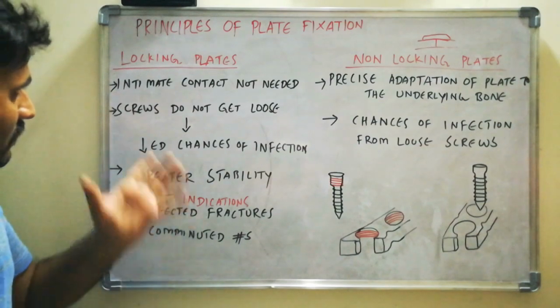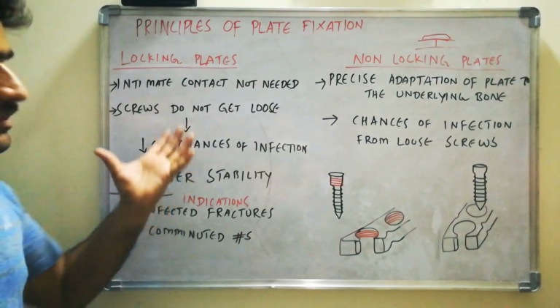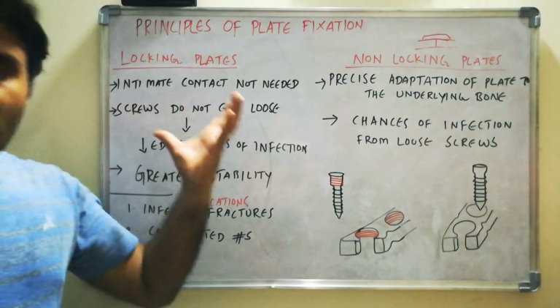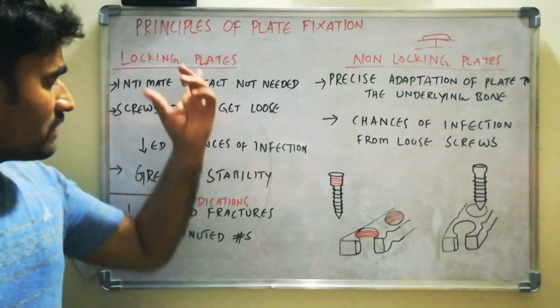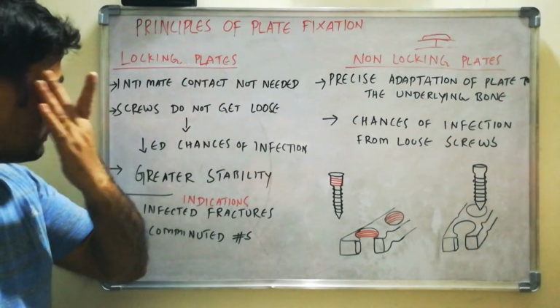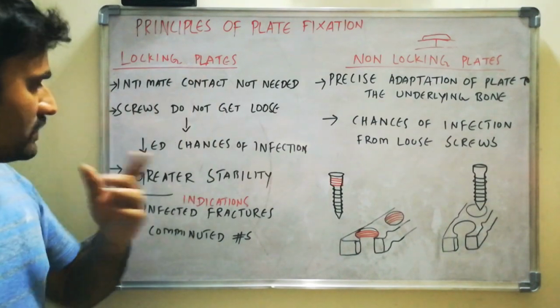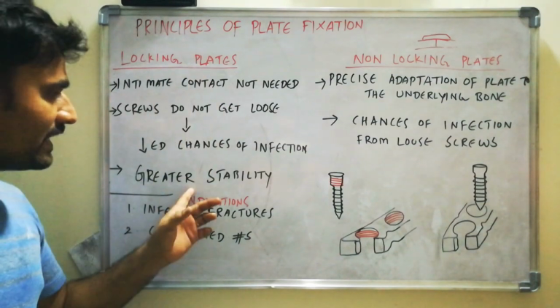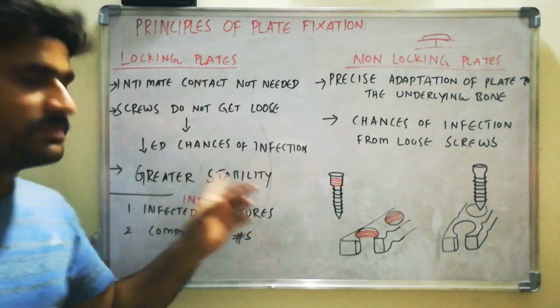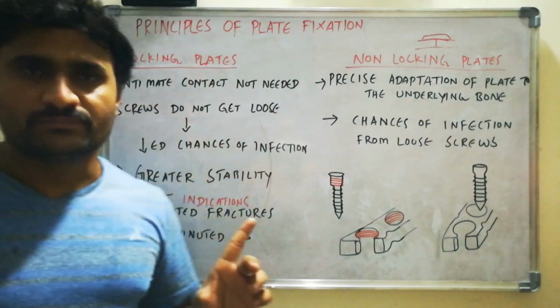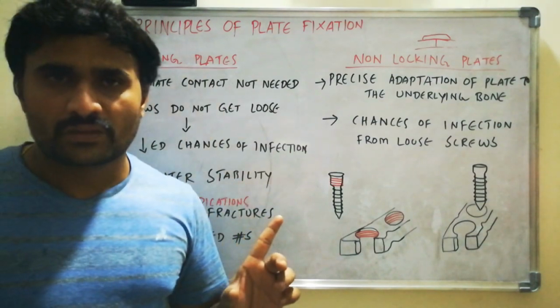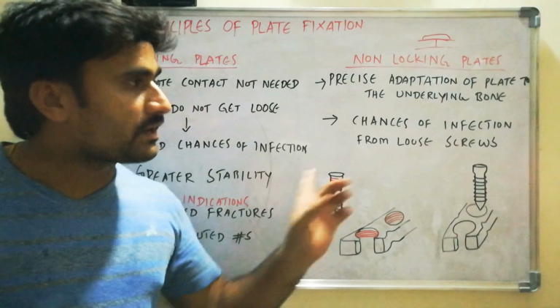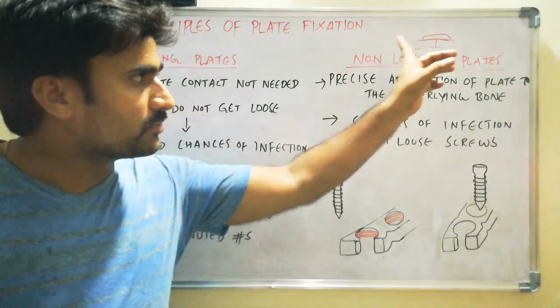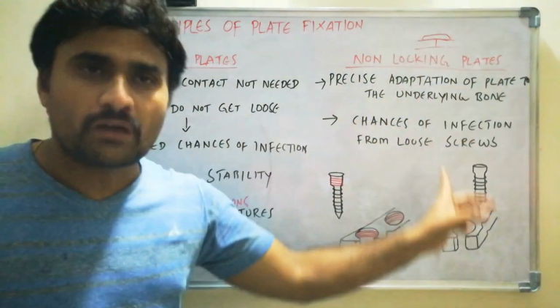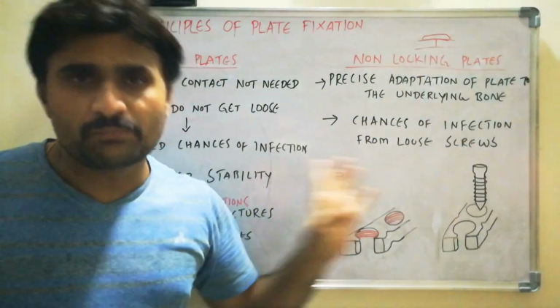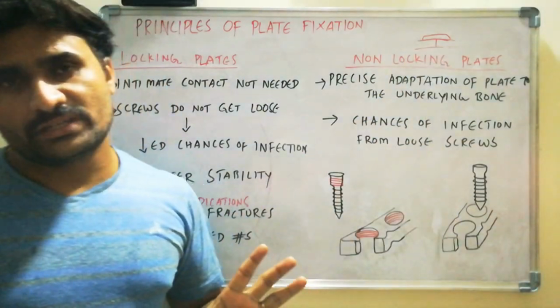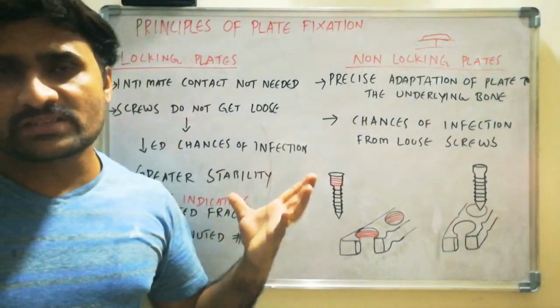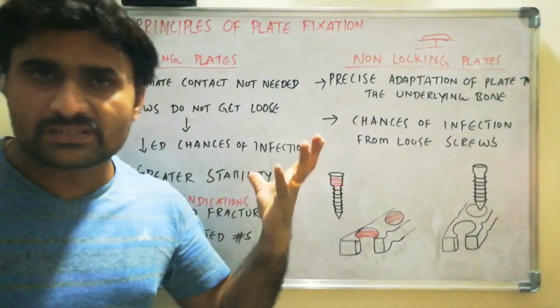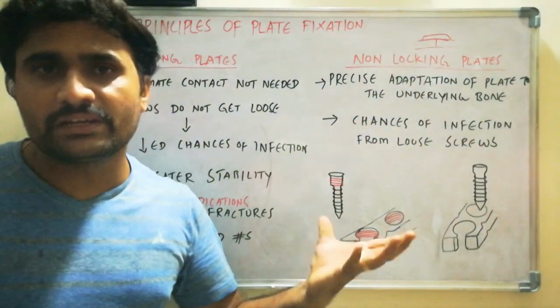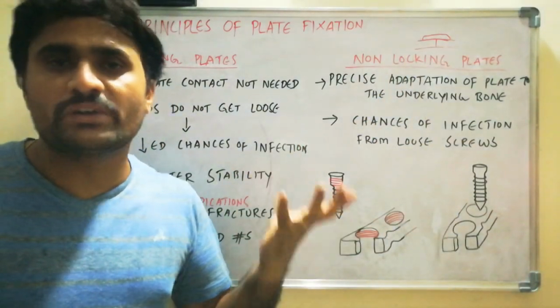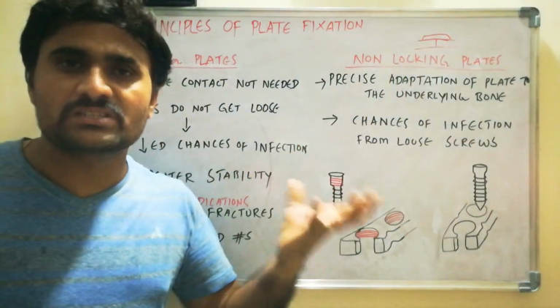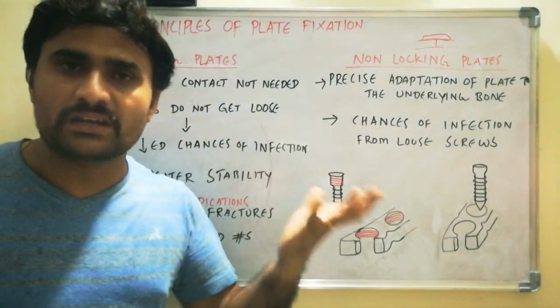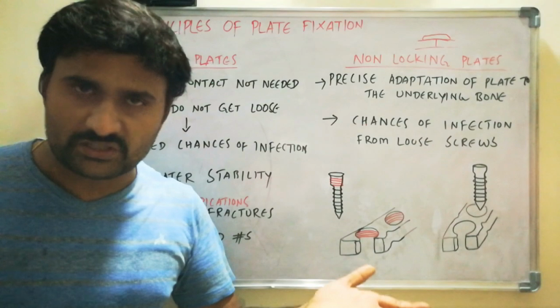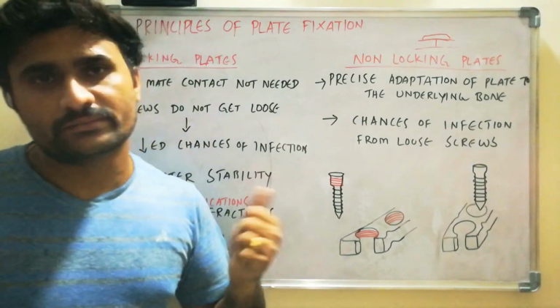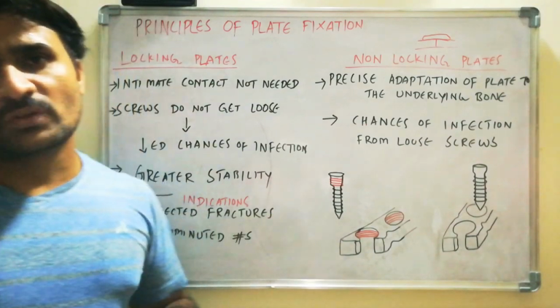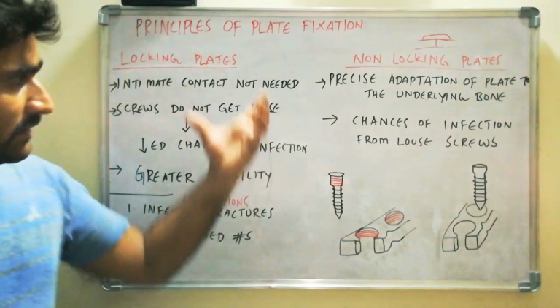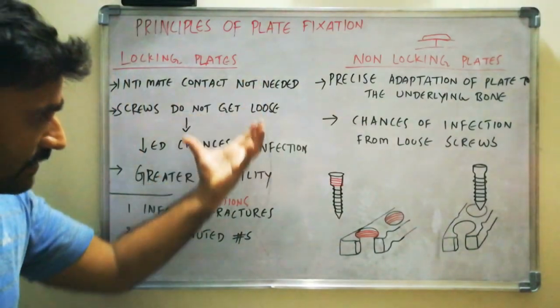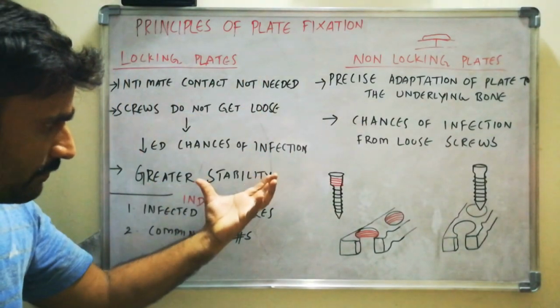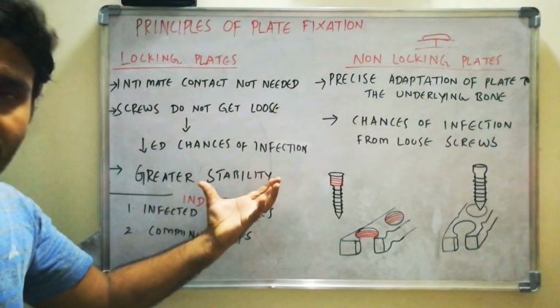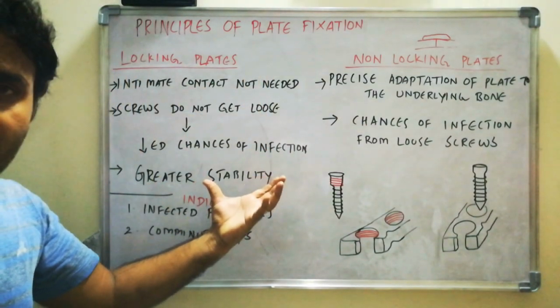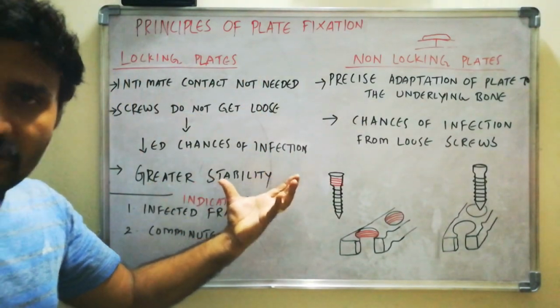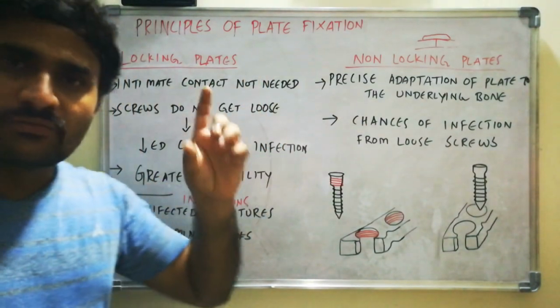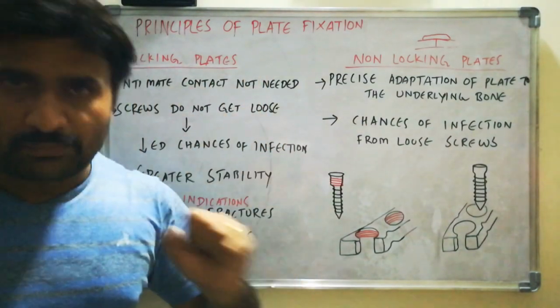The third advantage of locking plates is greater stability when compared to non-locking plates. It provides greater stability at the fracture site. These are the main three advantages of locking plates.